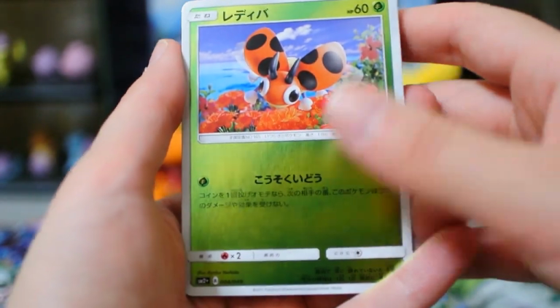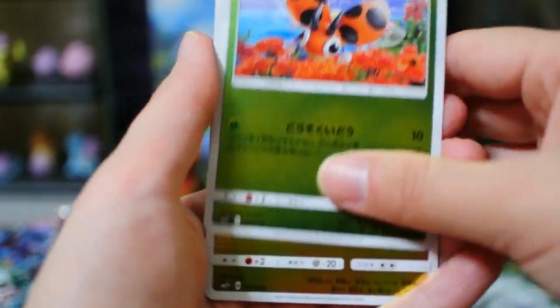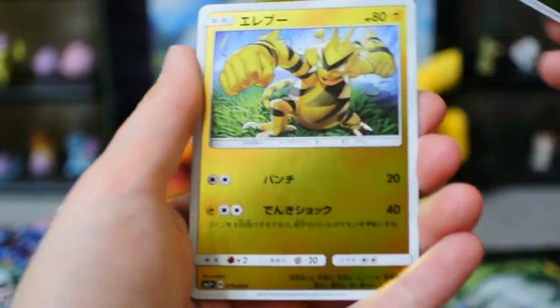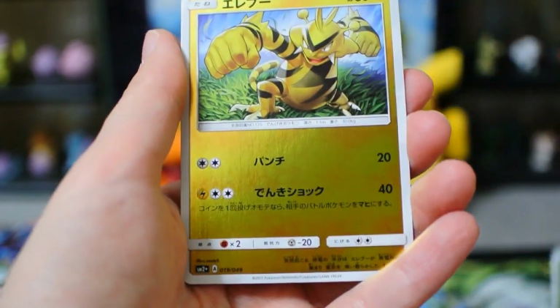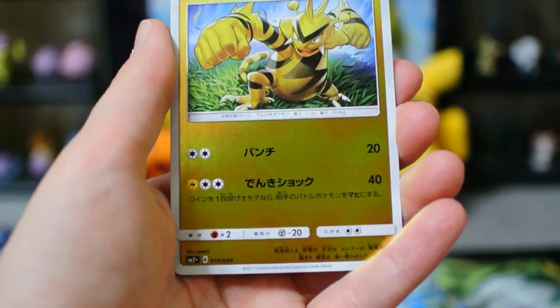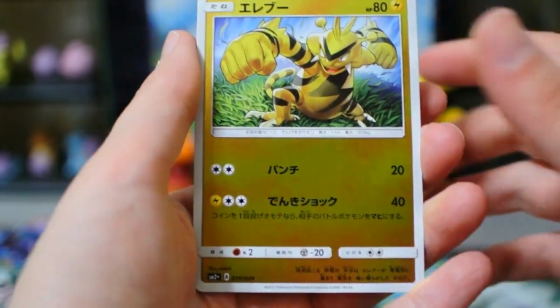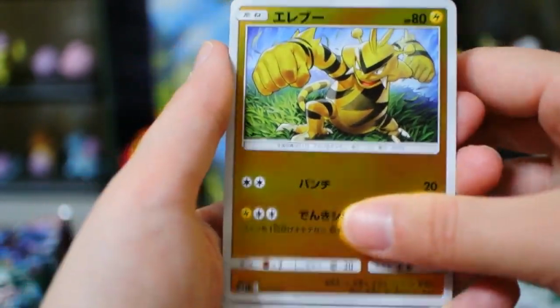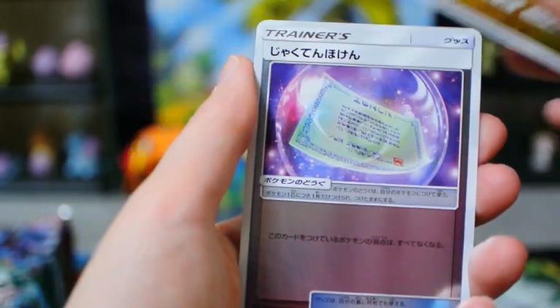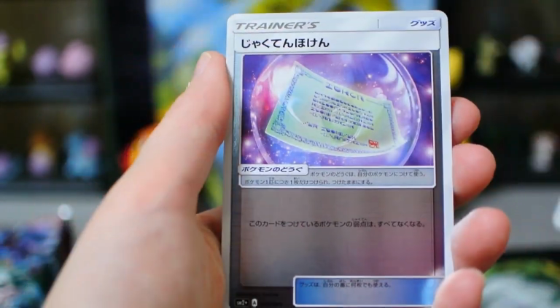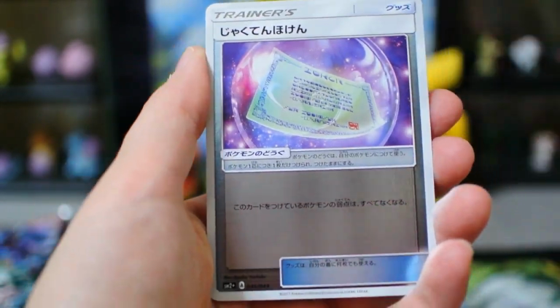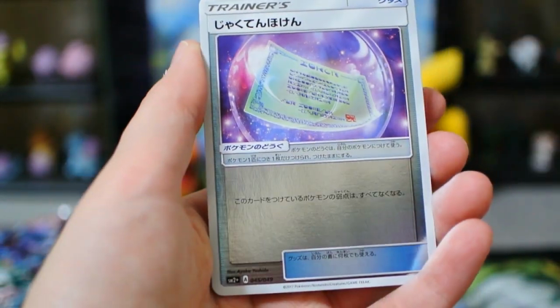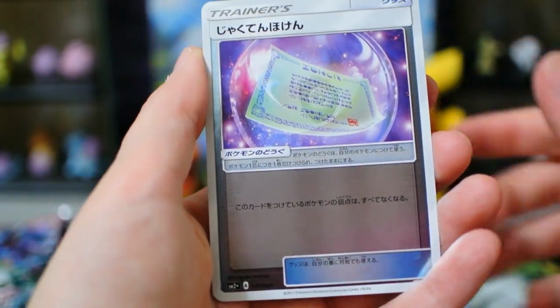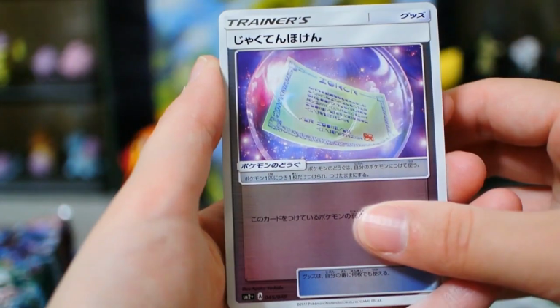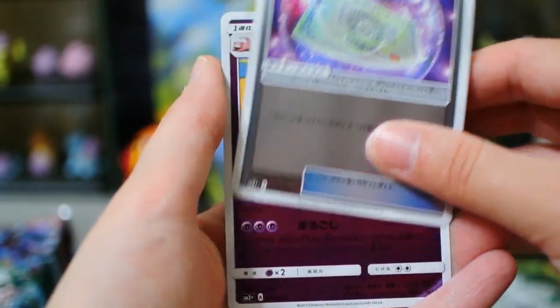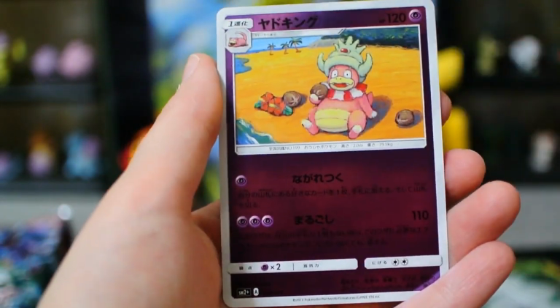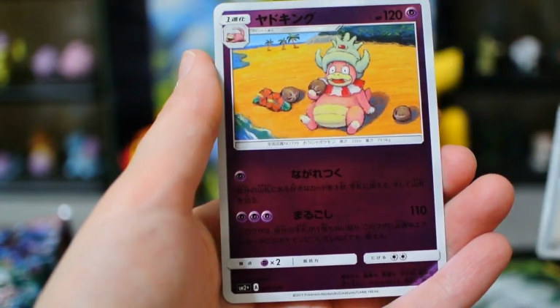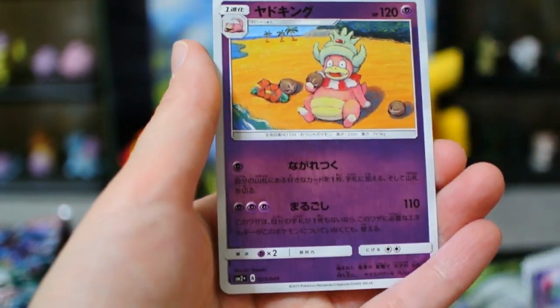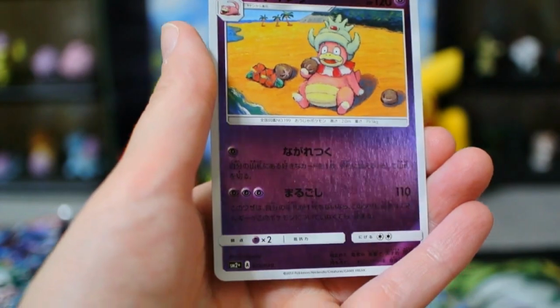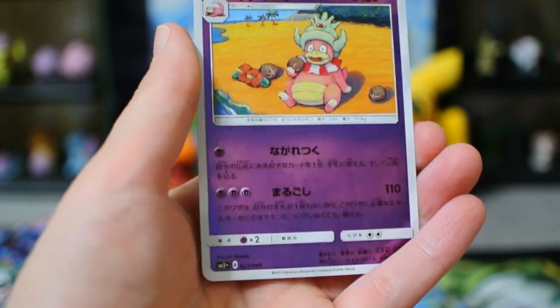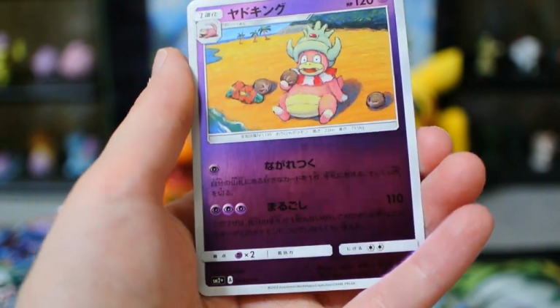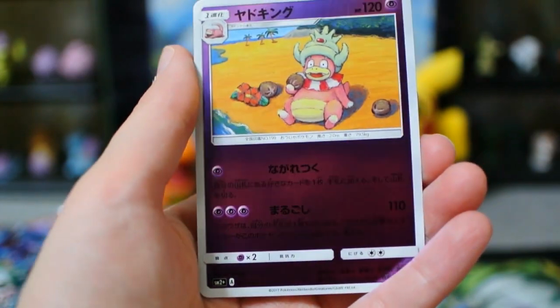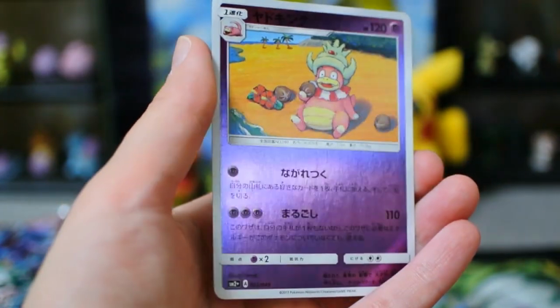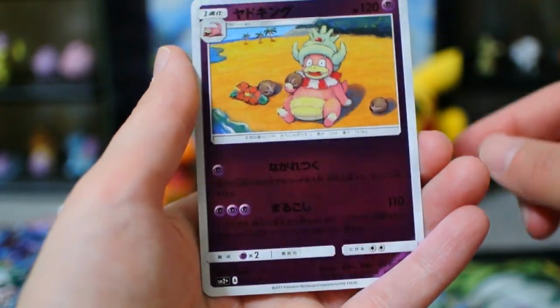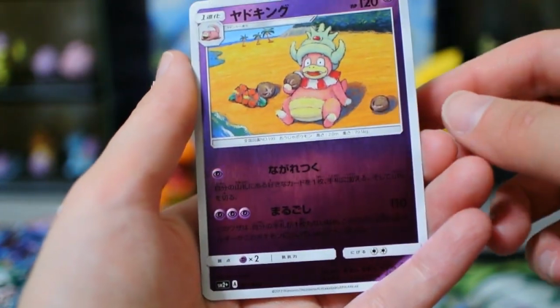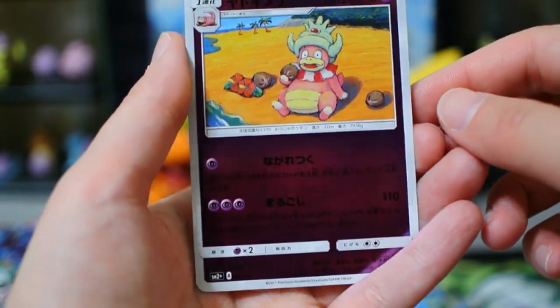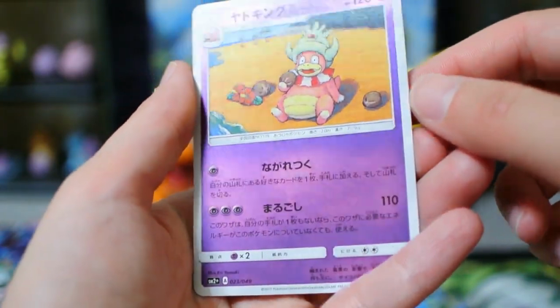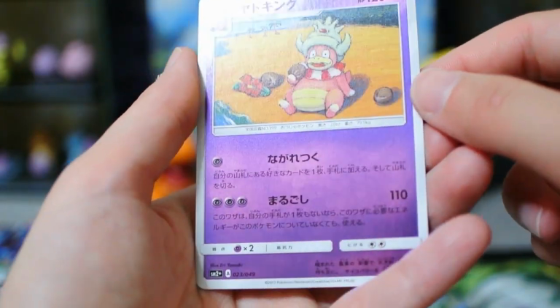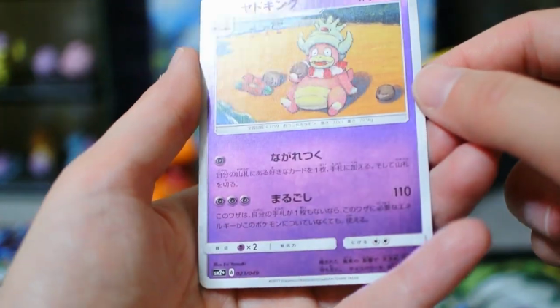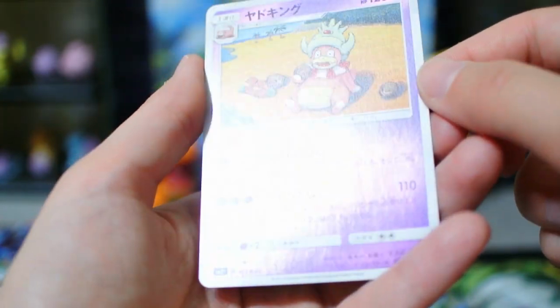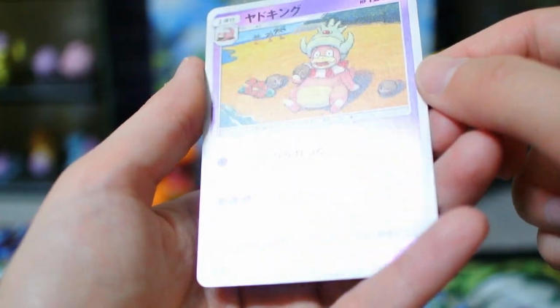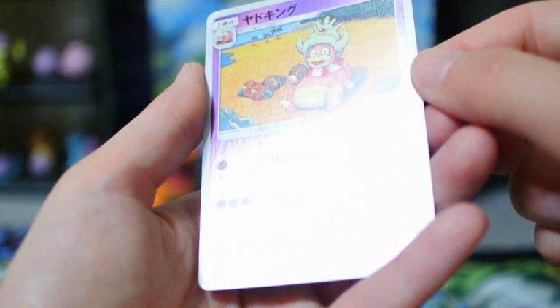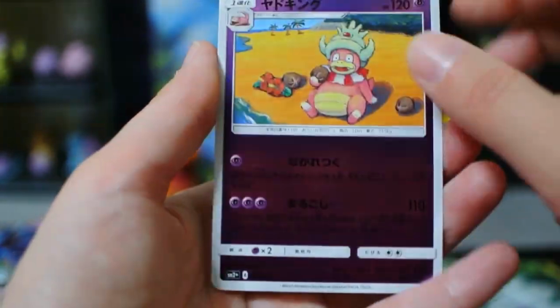Oh, we got Ladybug, Electabuzz, Weakness Policy, and a Slowking. I still really like that artwork — that's a cool one.